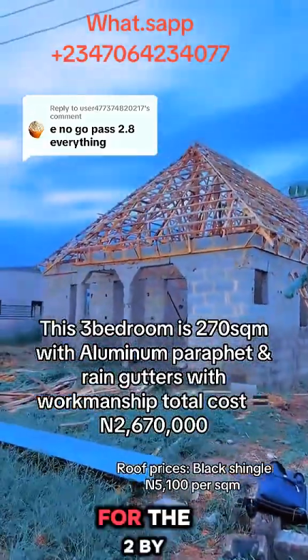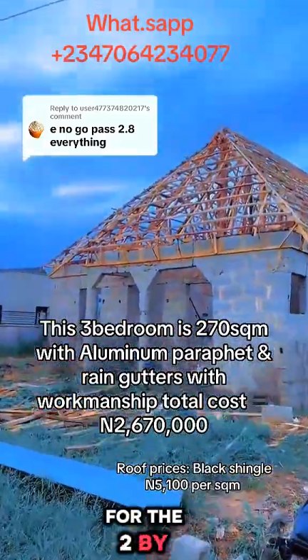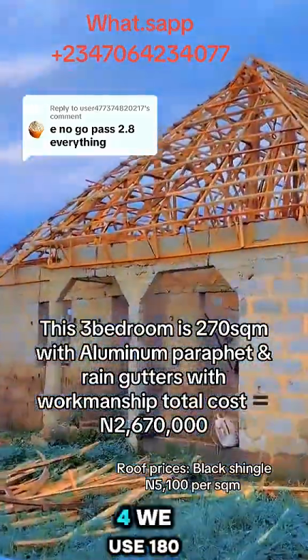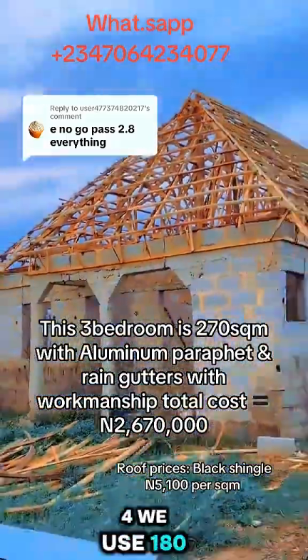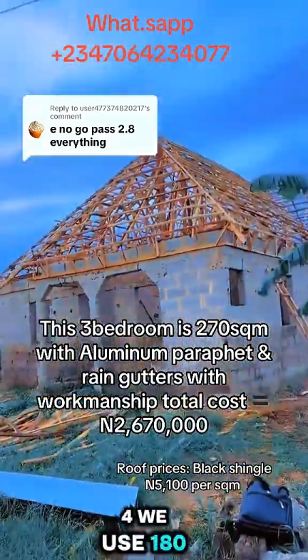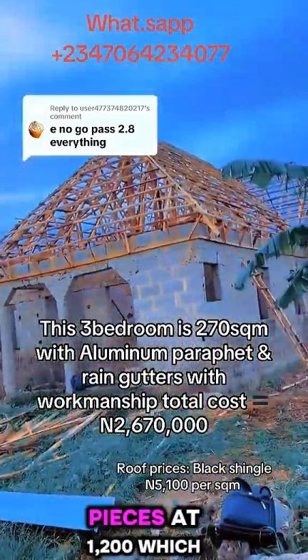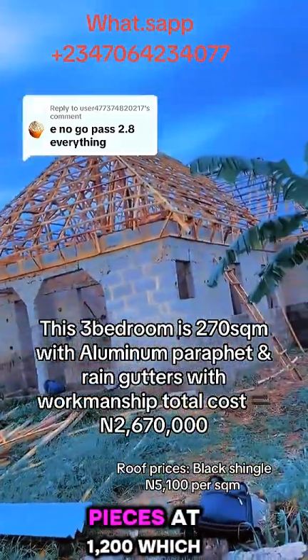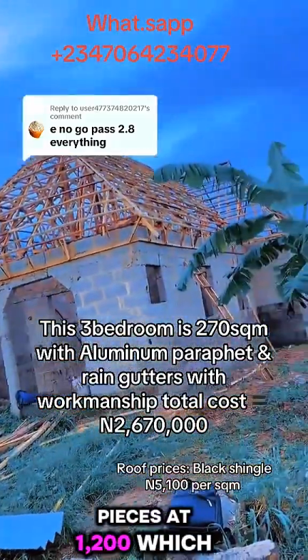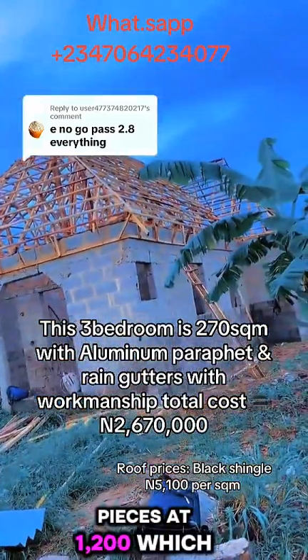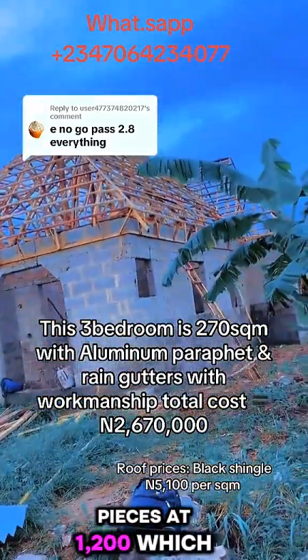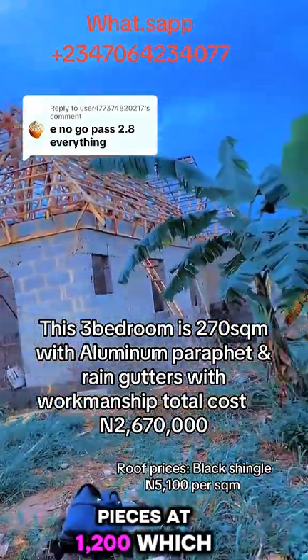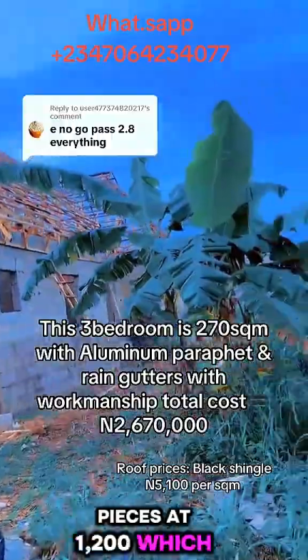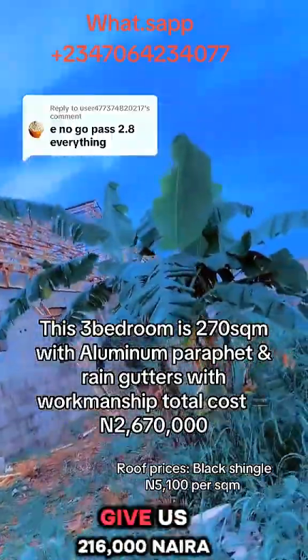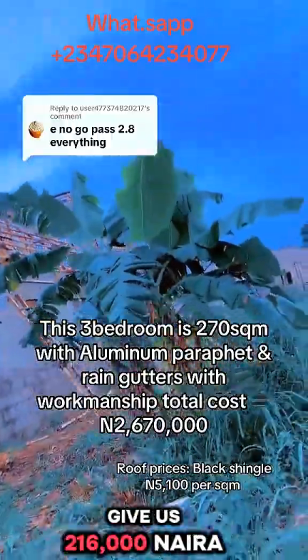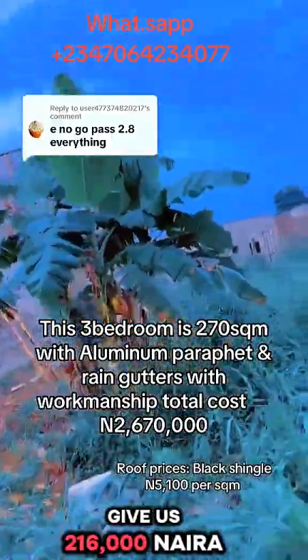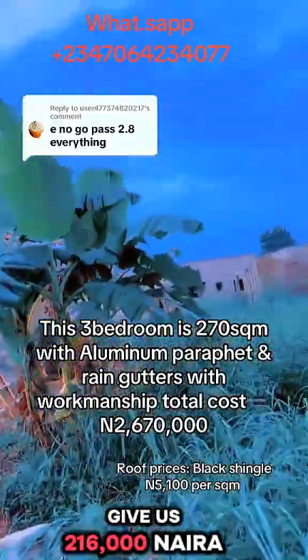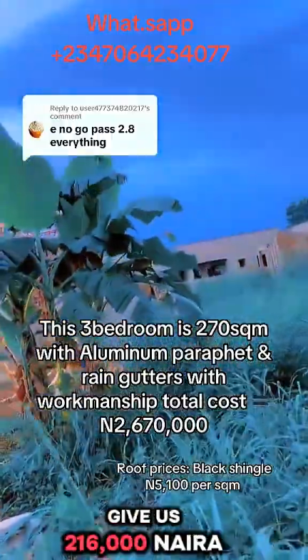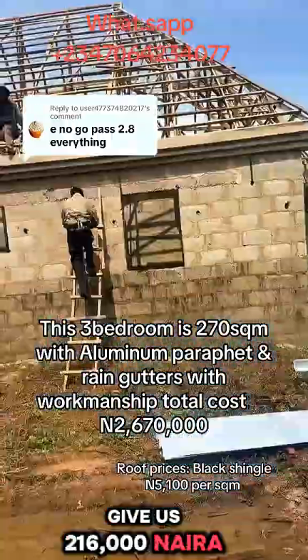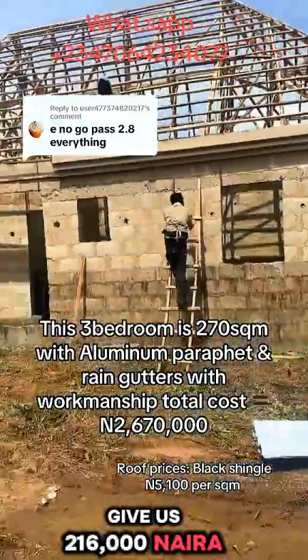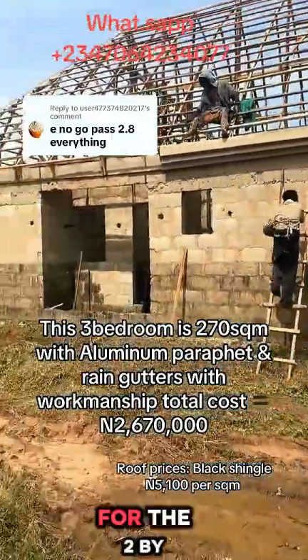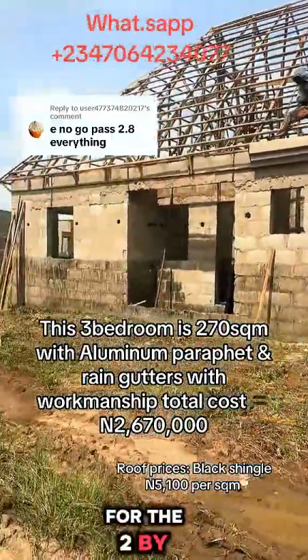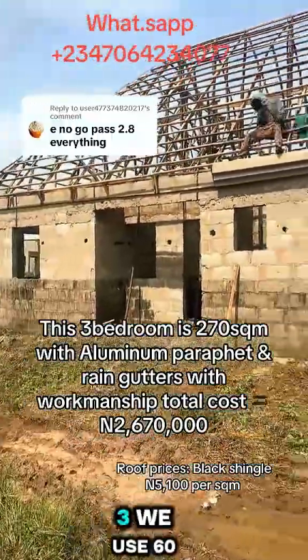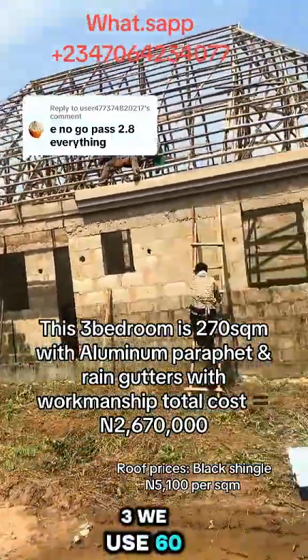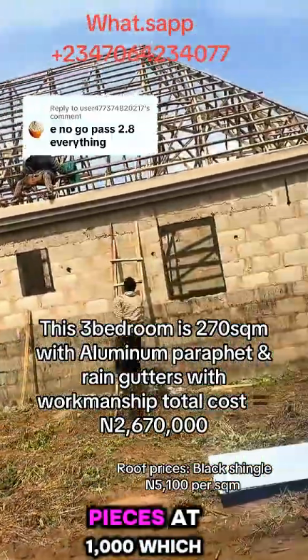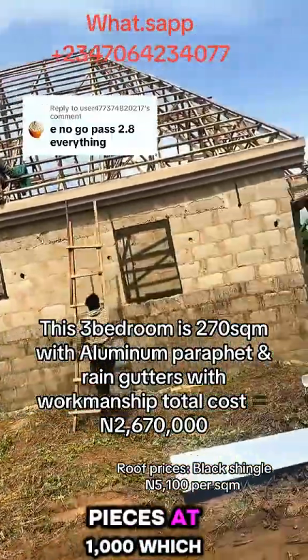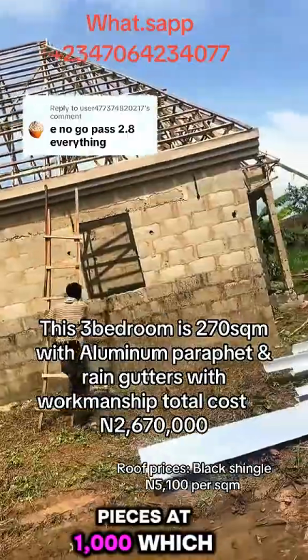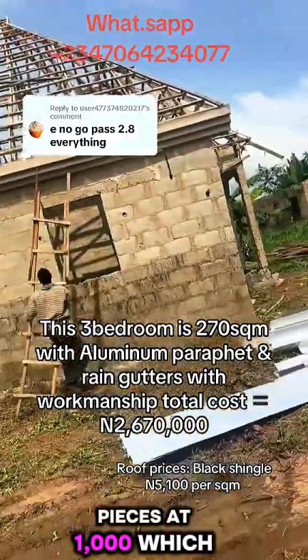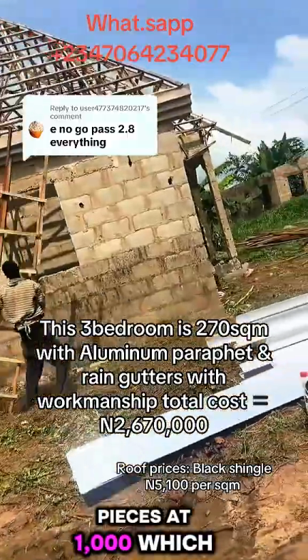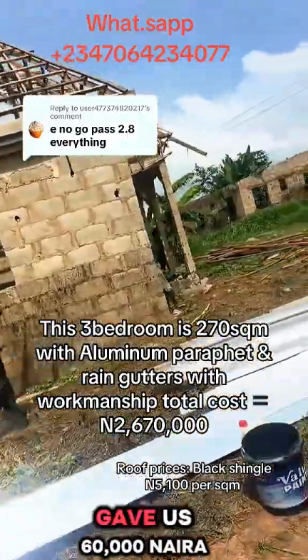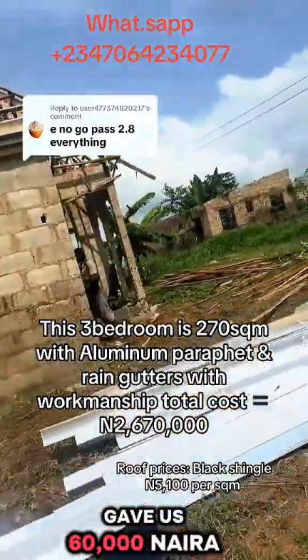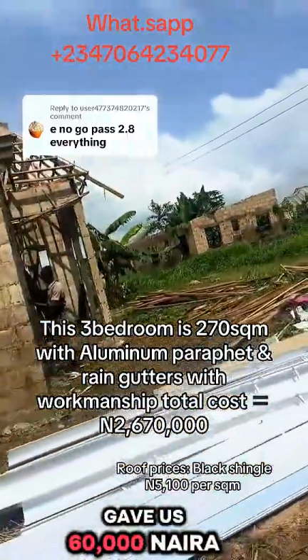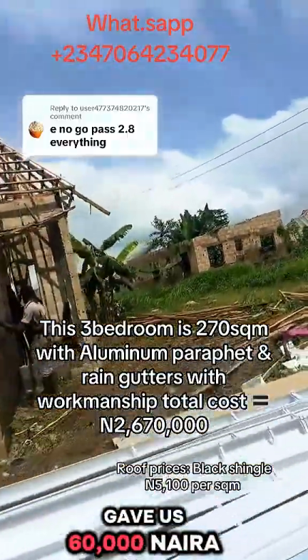For the 2x4, we used 180 pieces at 1,200 naira, which gave us 216,000 naira. For the 2x3, we used 60 pieces at 1,000 naira, which gave us 60,000 naira.